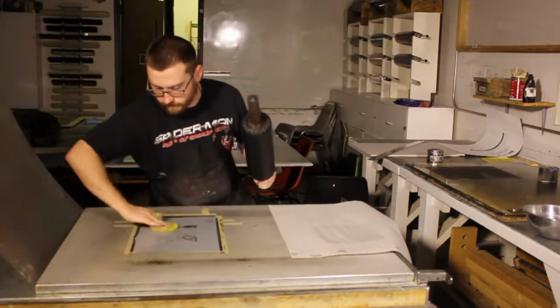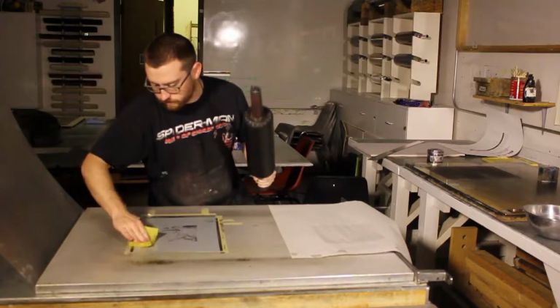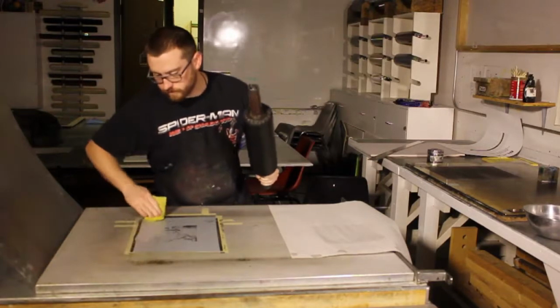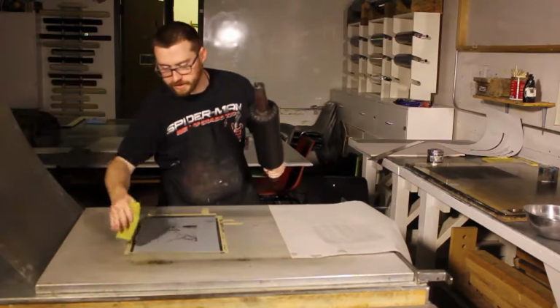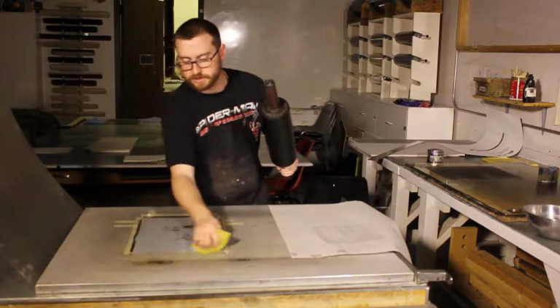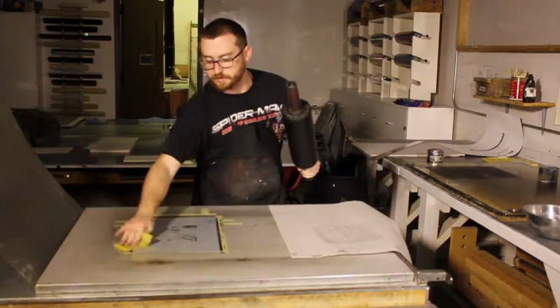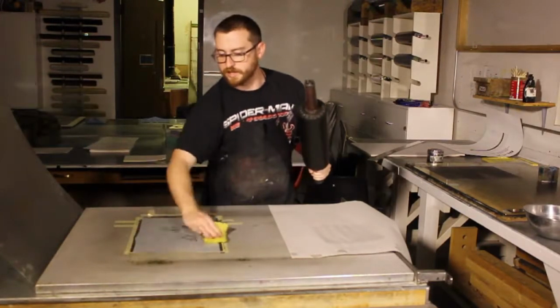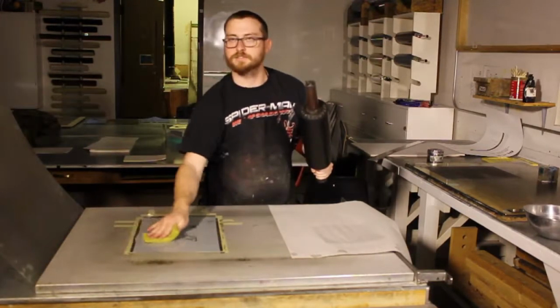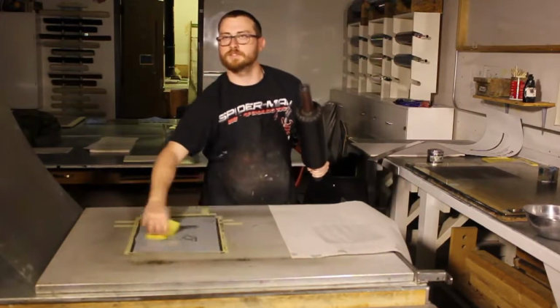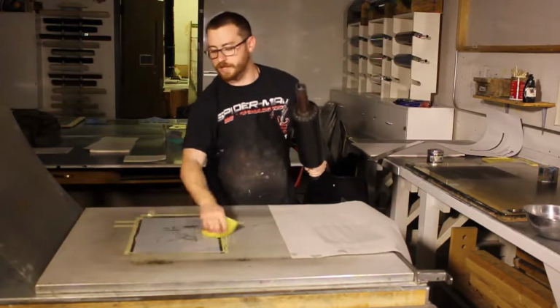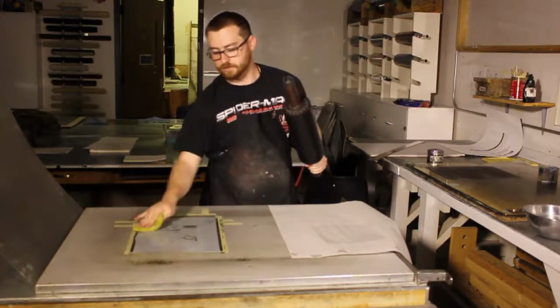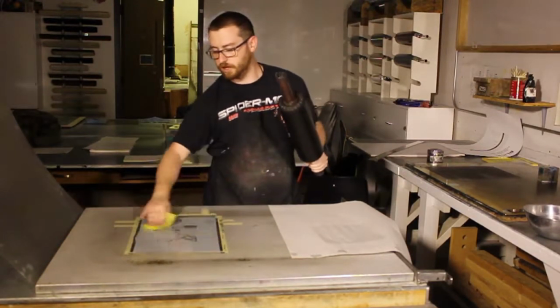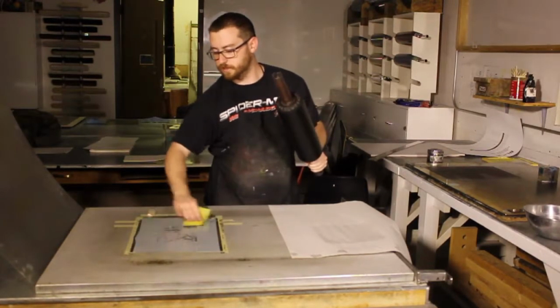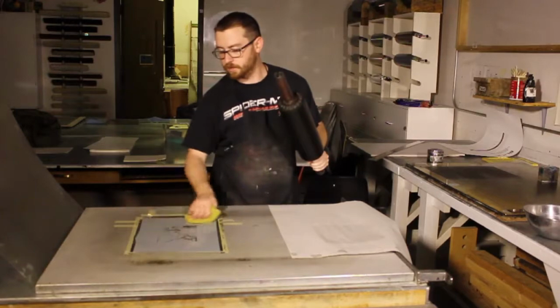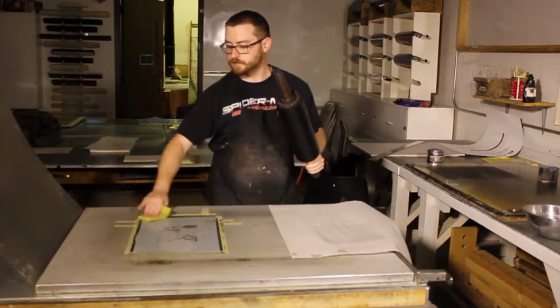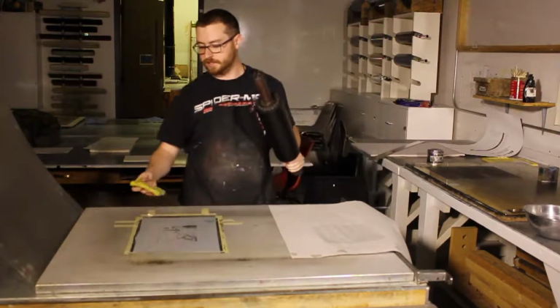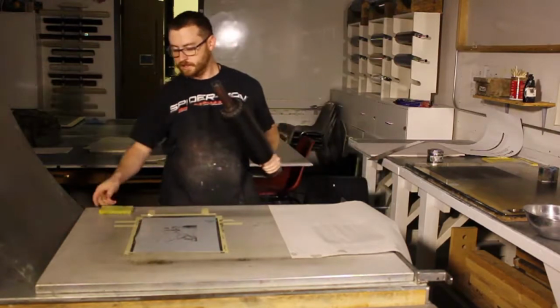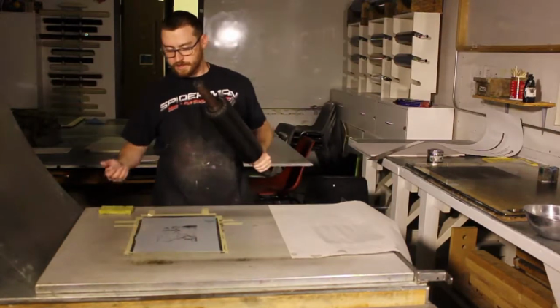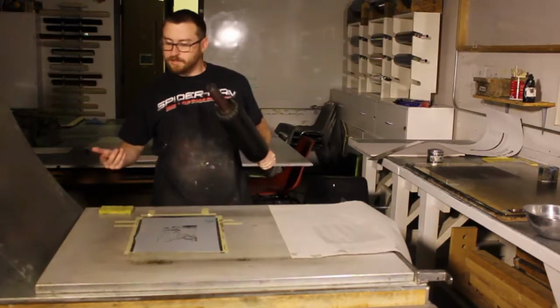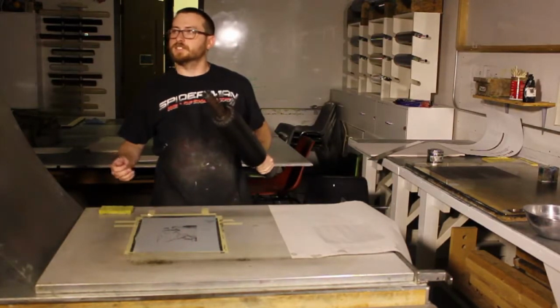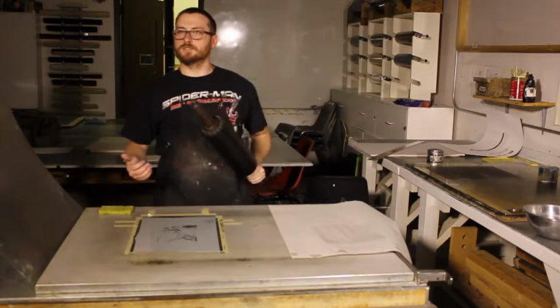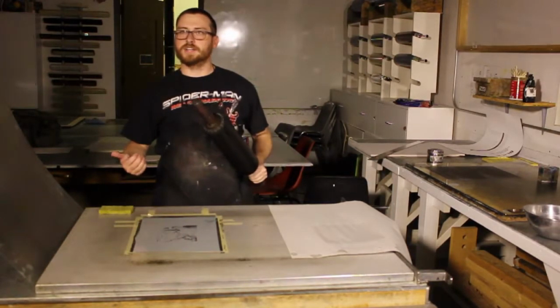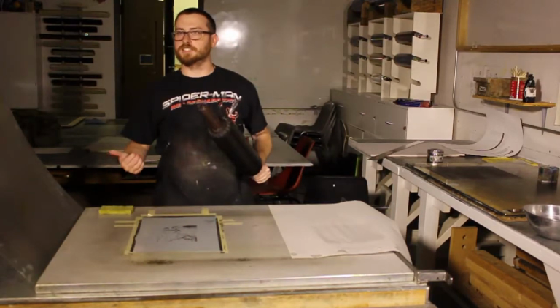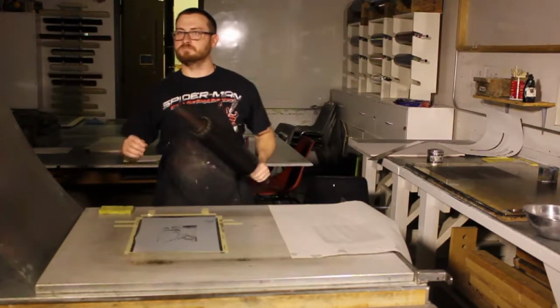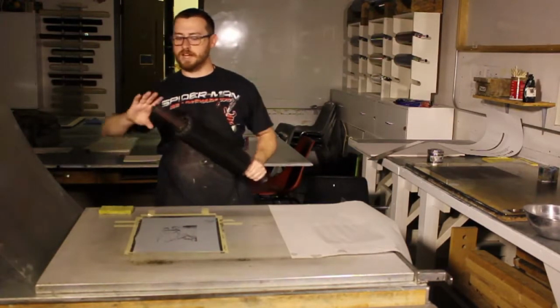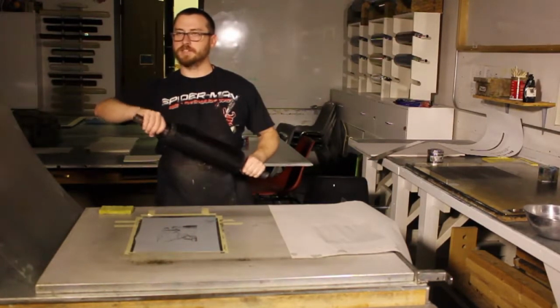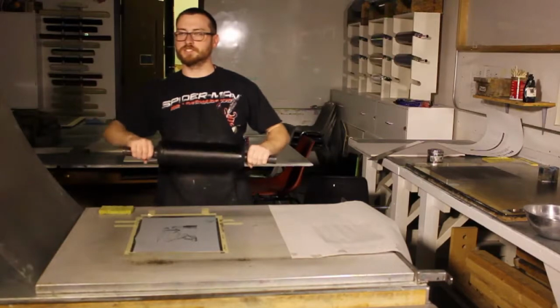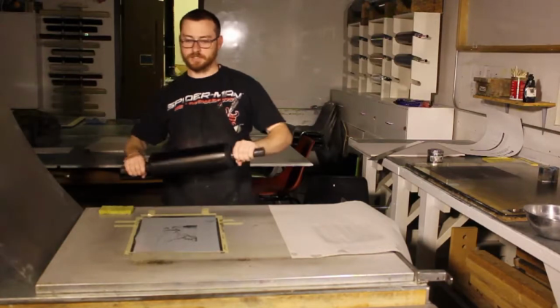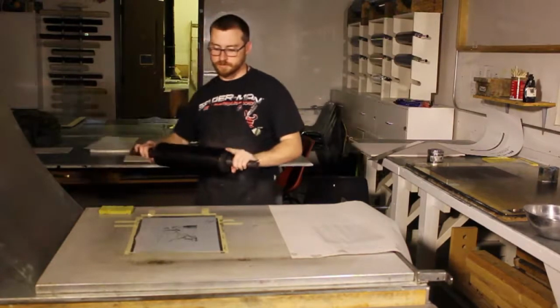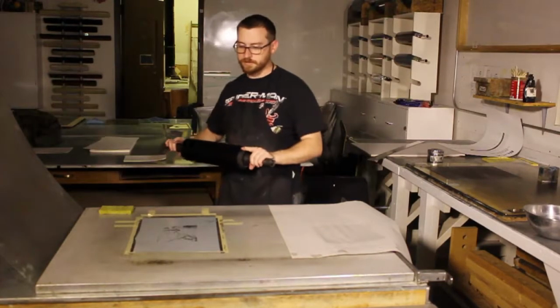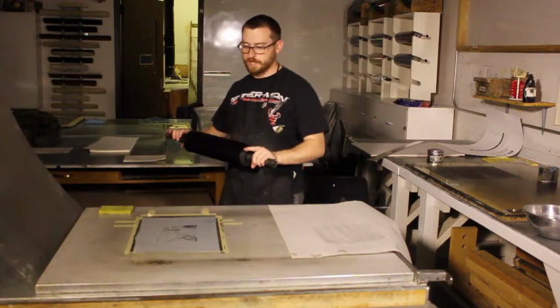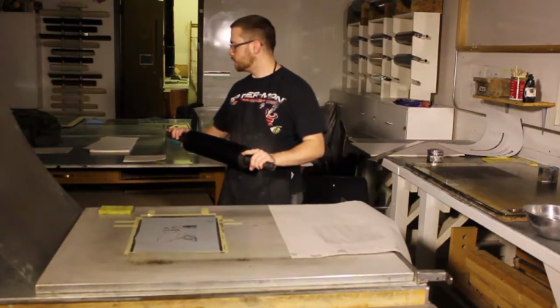Throughout the entire process, you have to make sure that the plate is constantly wet. Otherwise grease can rest on it through sweat, touching anything, or potentially a stray line of dye.